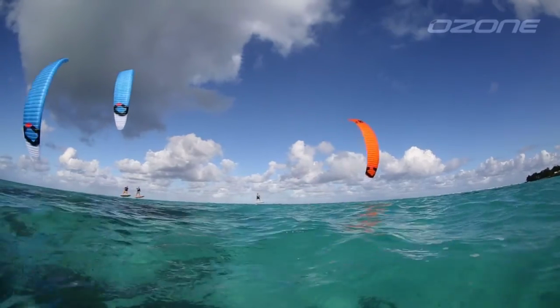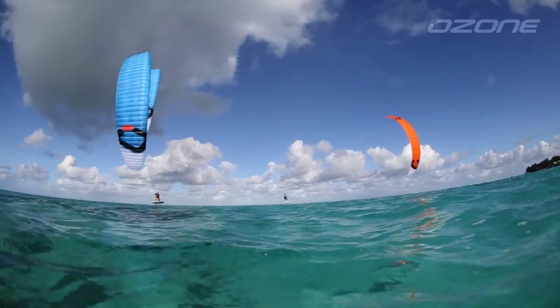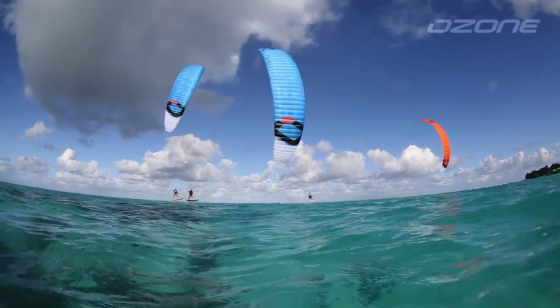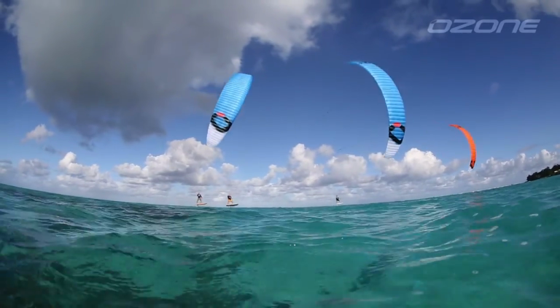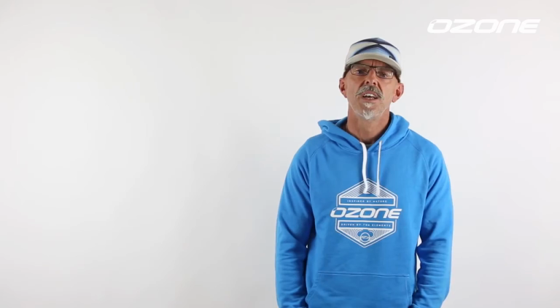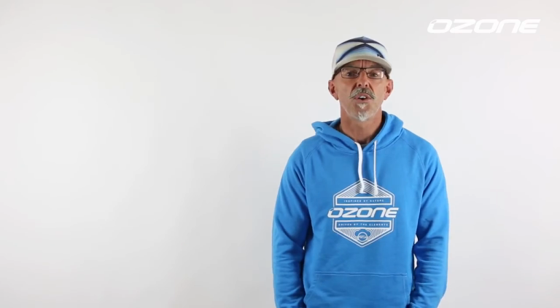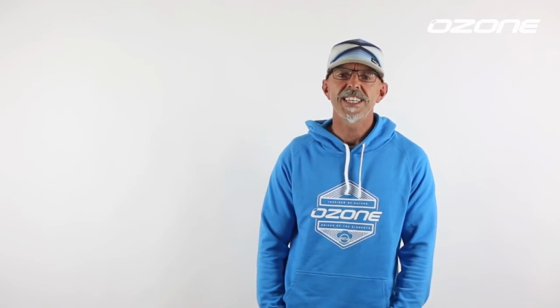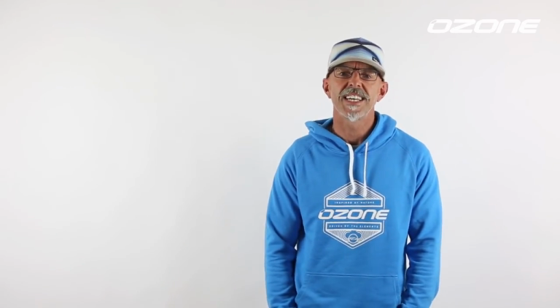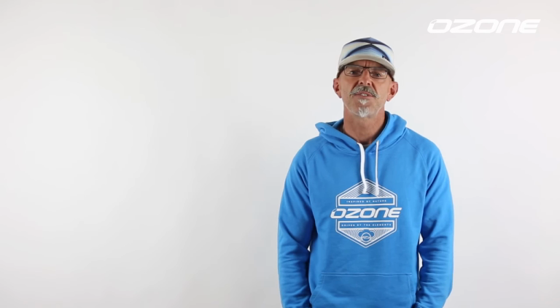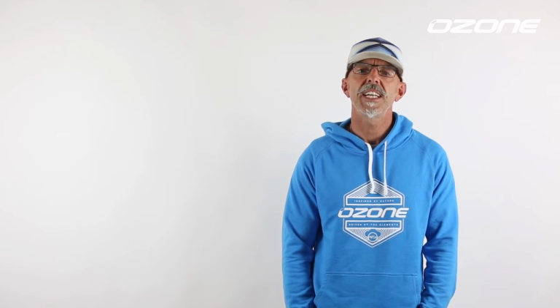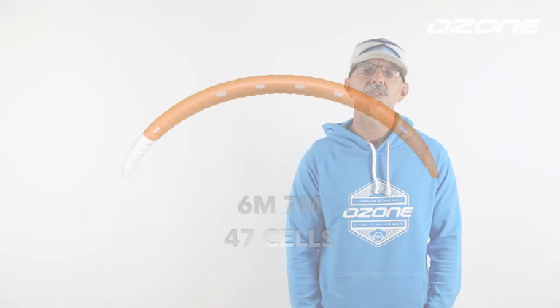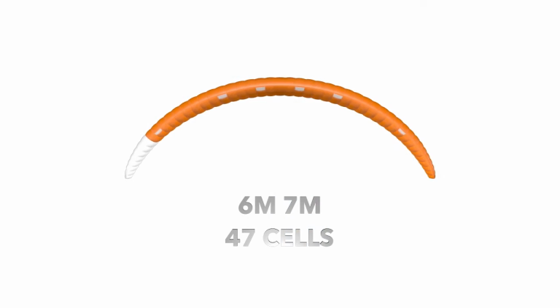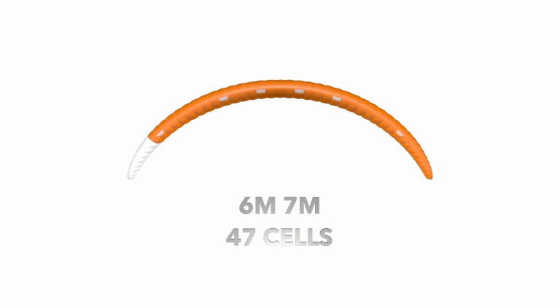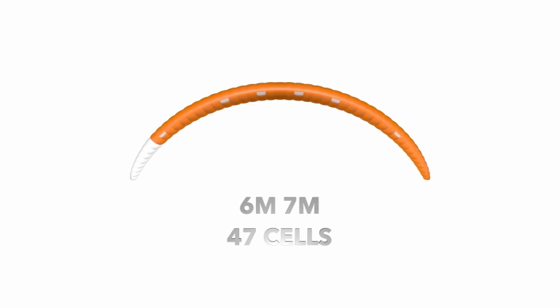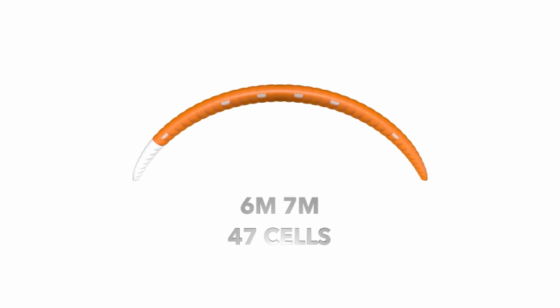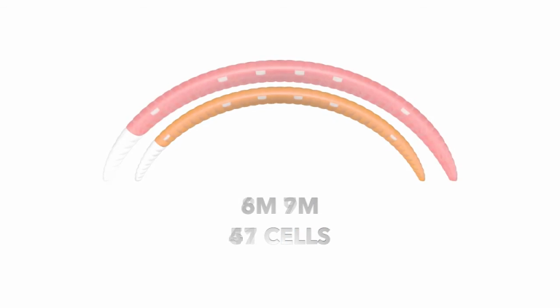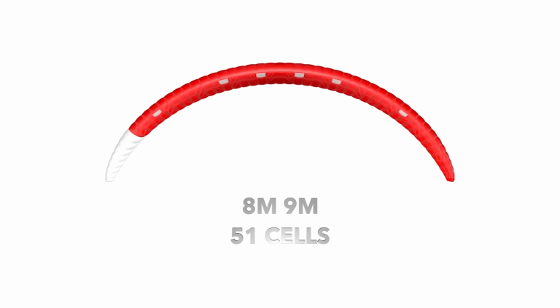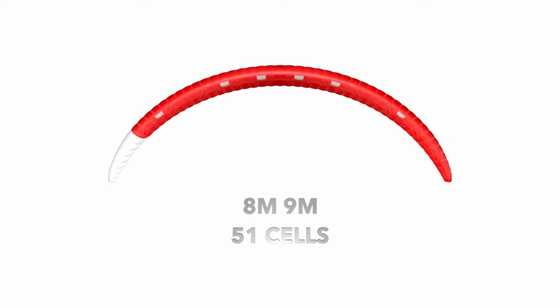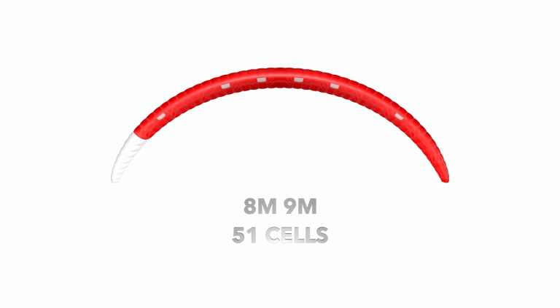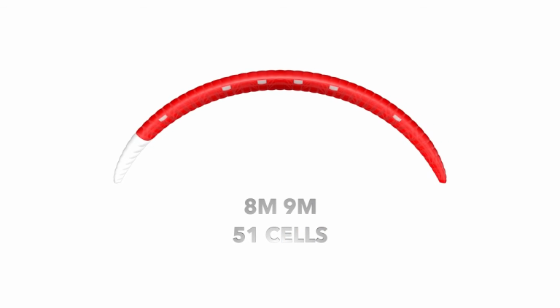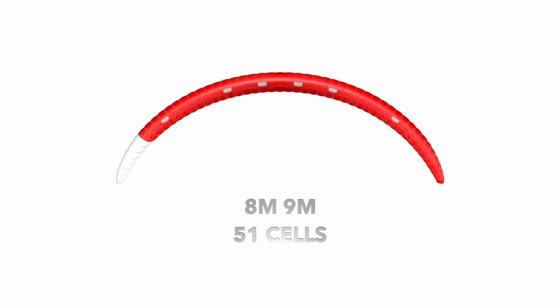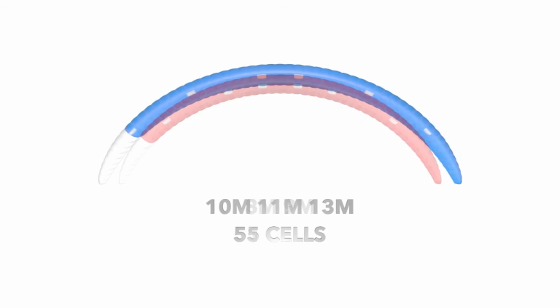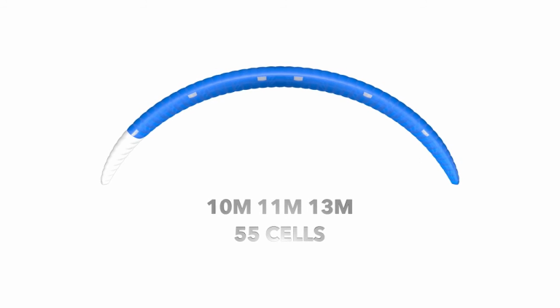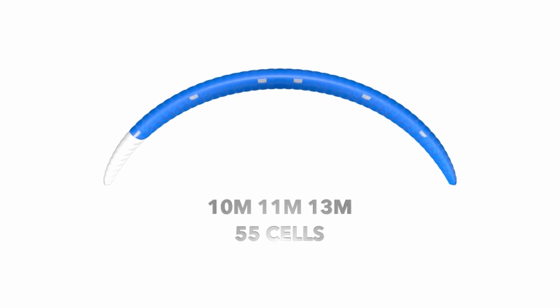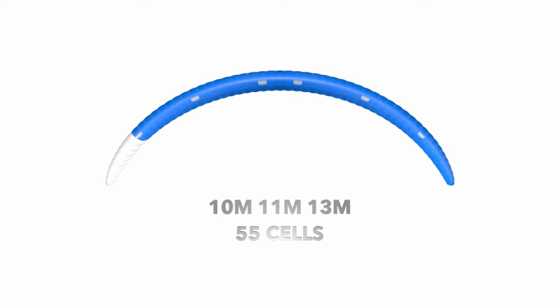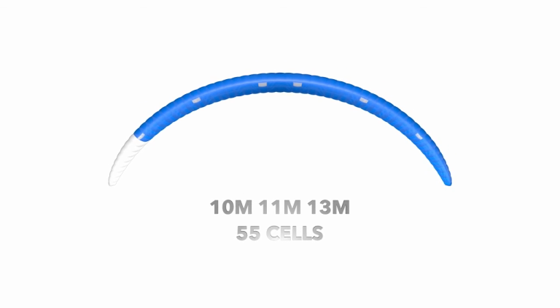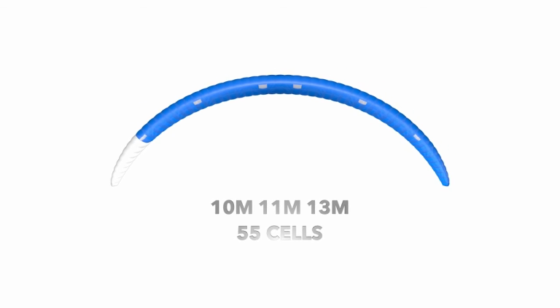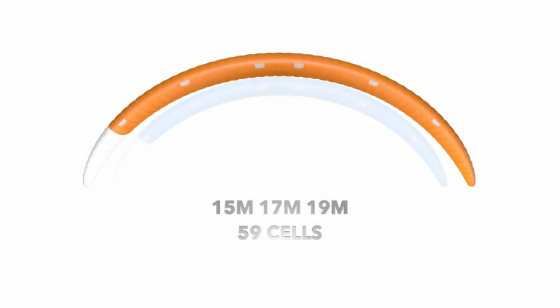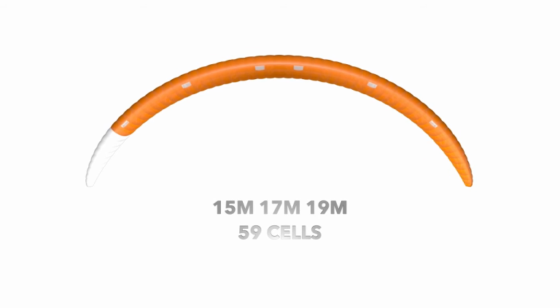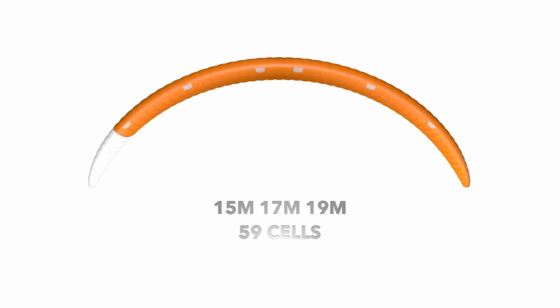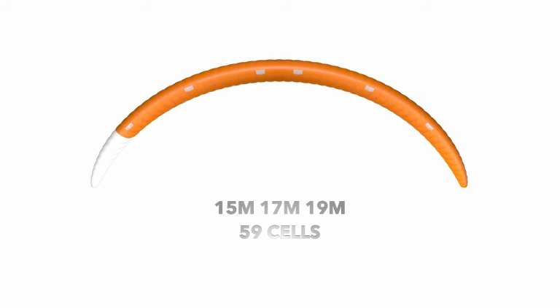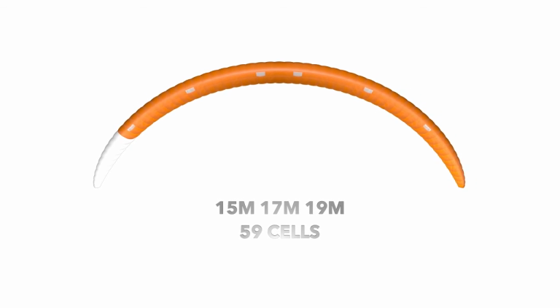Across the range, there are four unique designs with varying aspect ratio and number of cells, ranging from 47 to 59 cells. We did this to optimise each kite for the conditions they will be flown in.